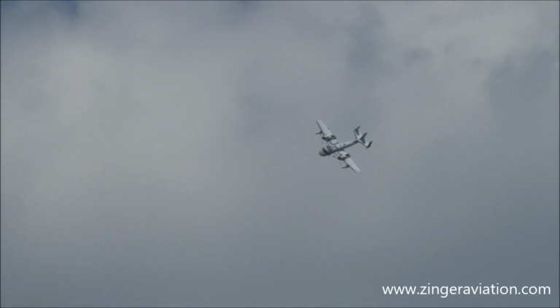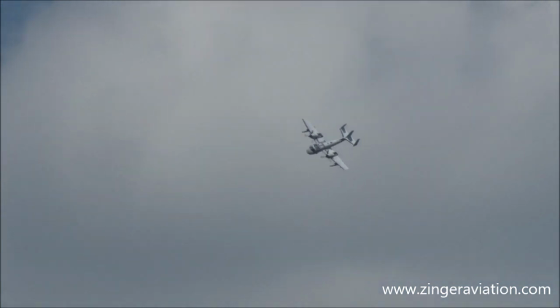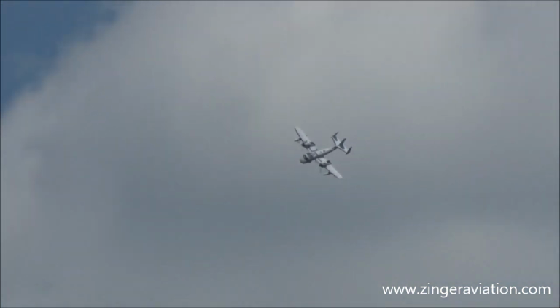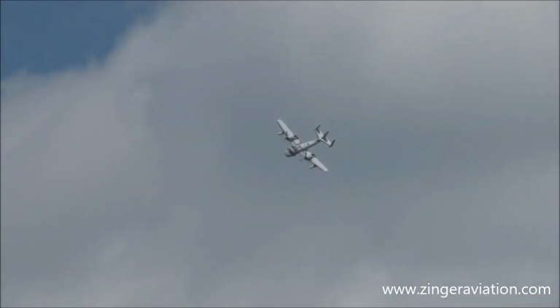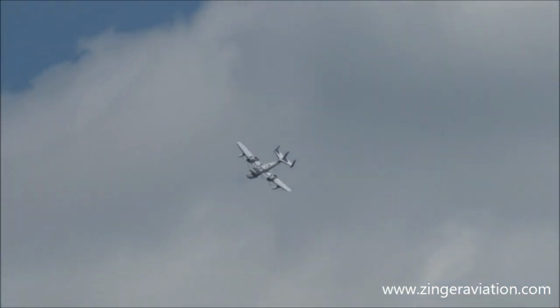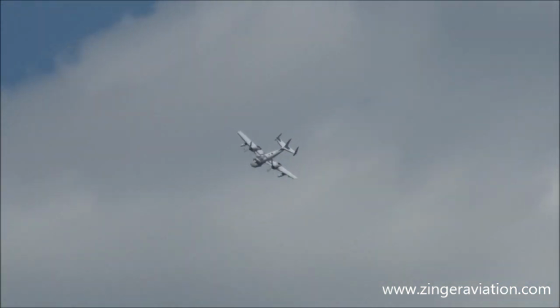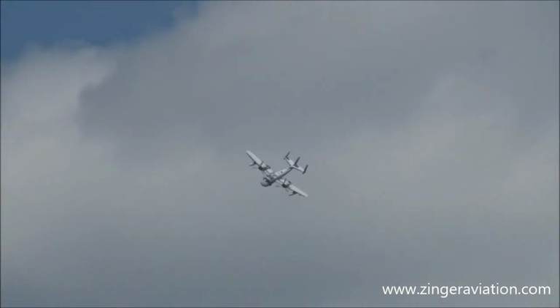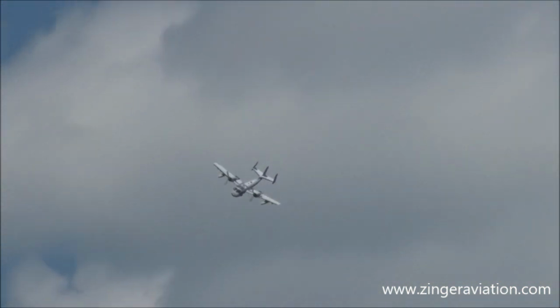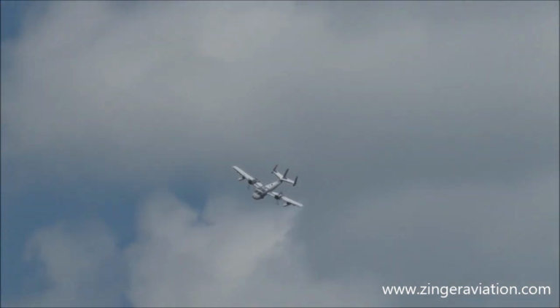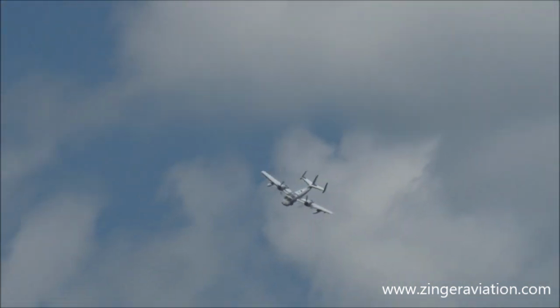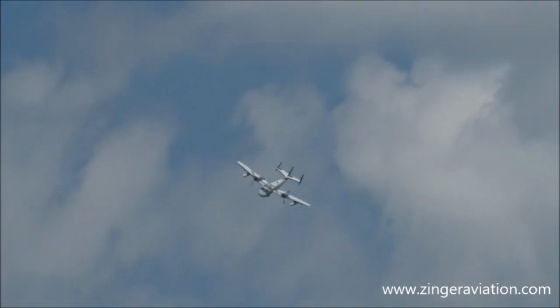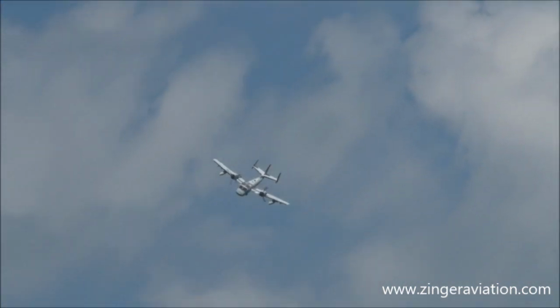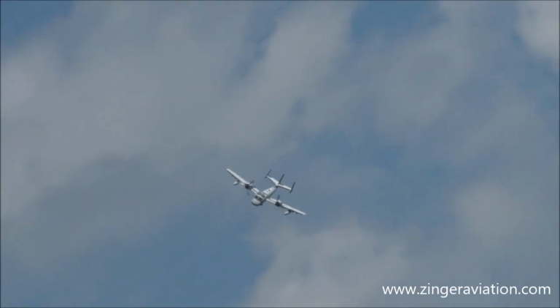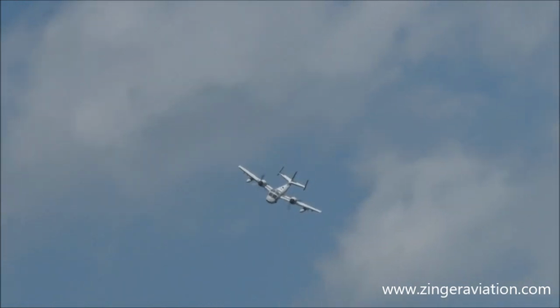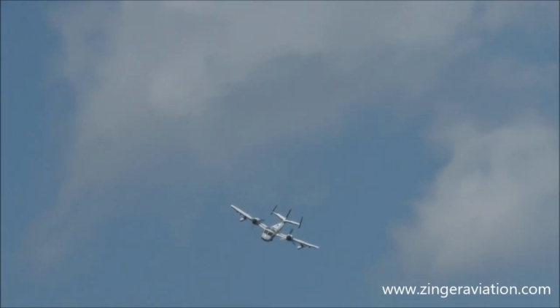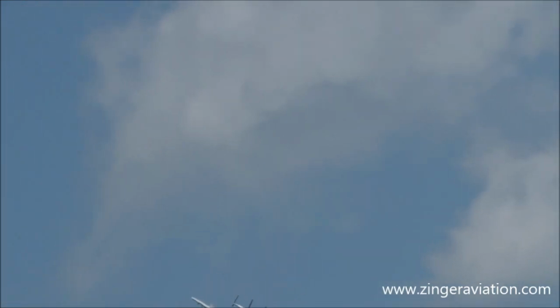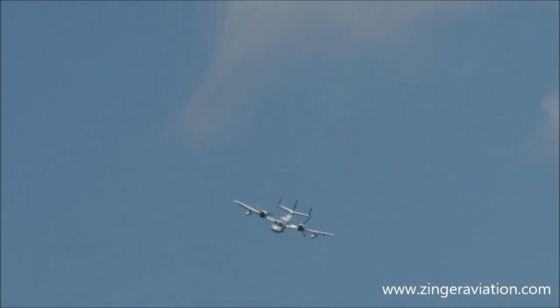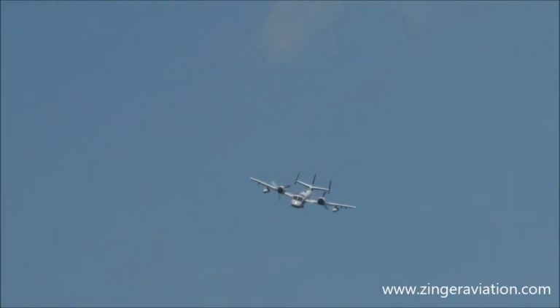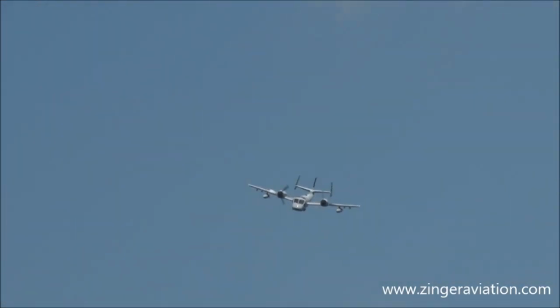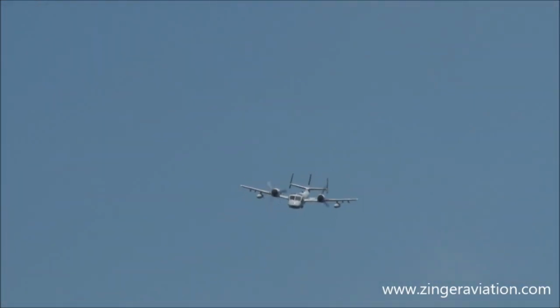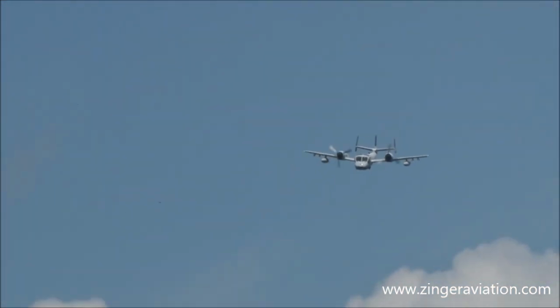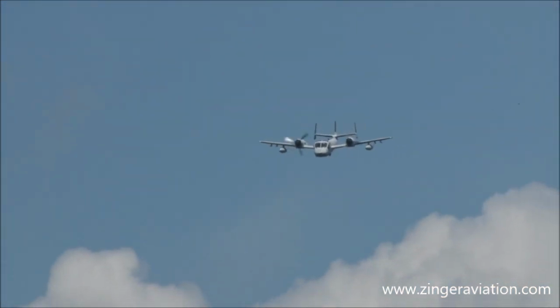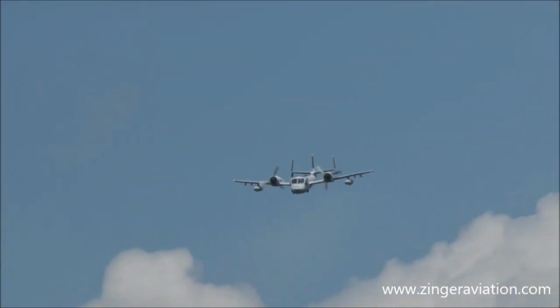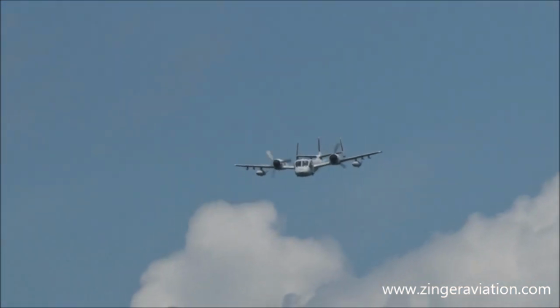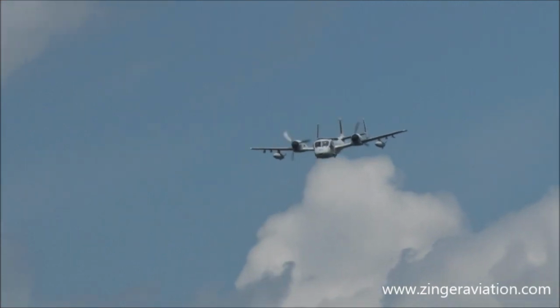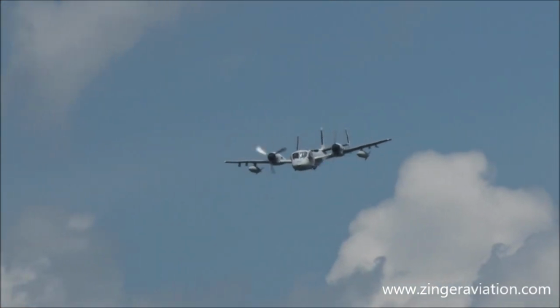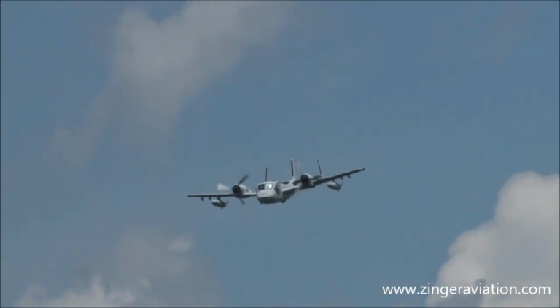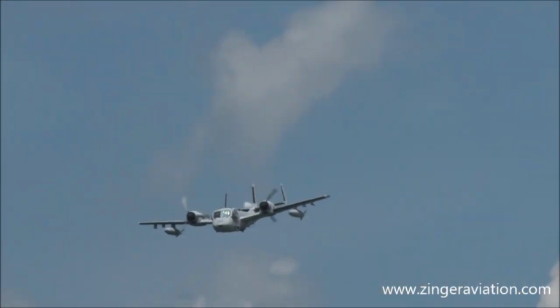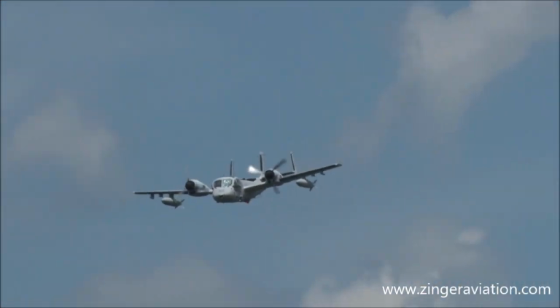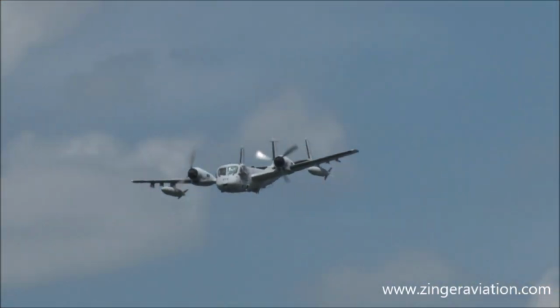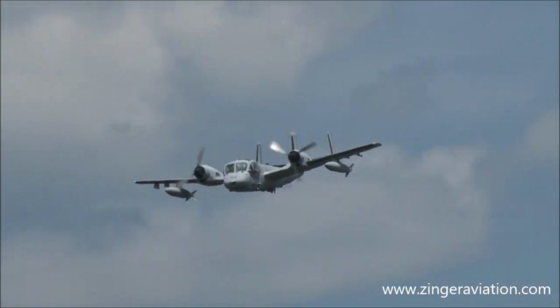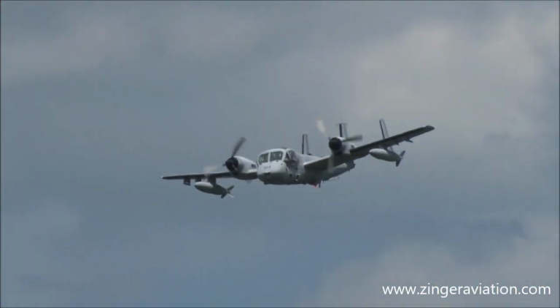I believe he's going to come around and do another high-speed pass. From the right, here's Joe Misesa in the Mohawk.